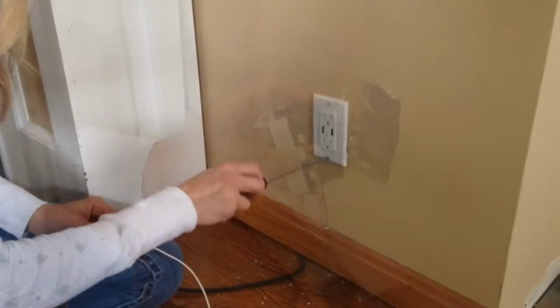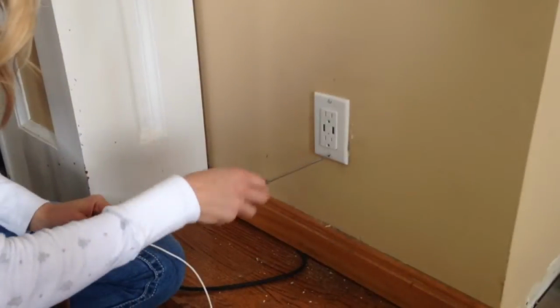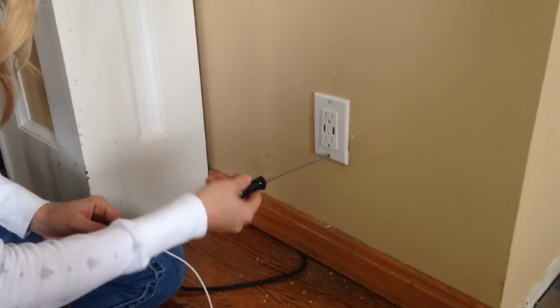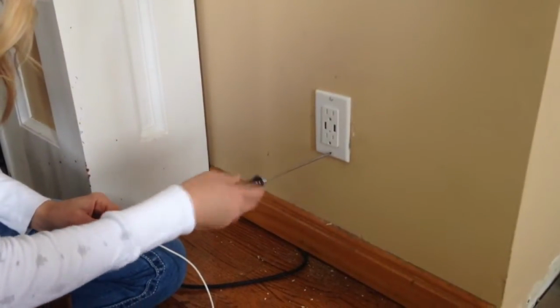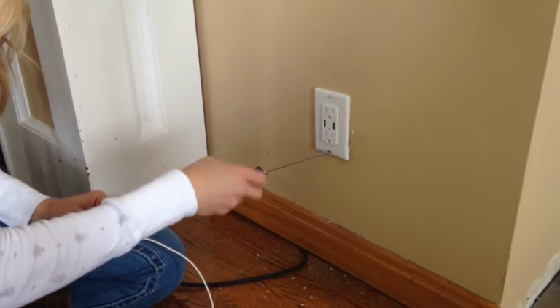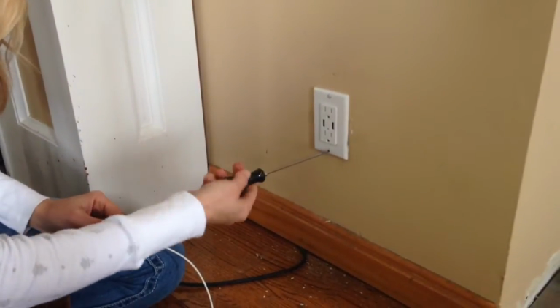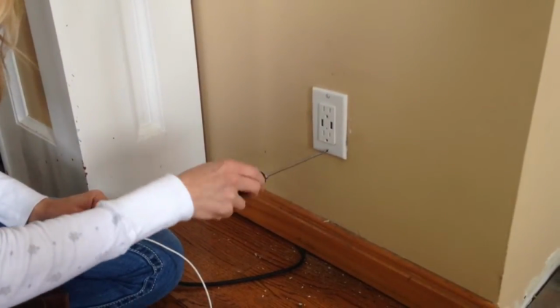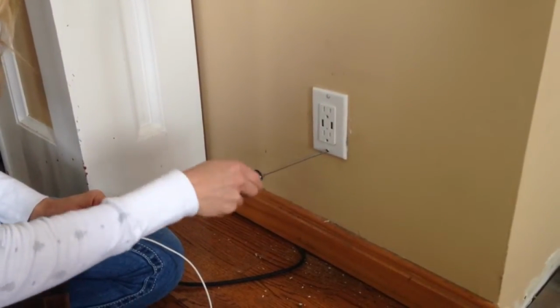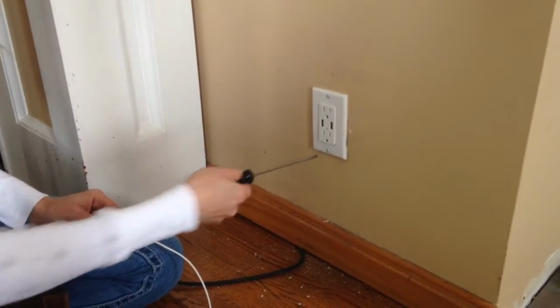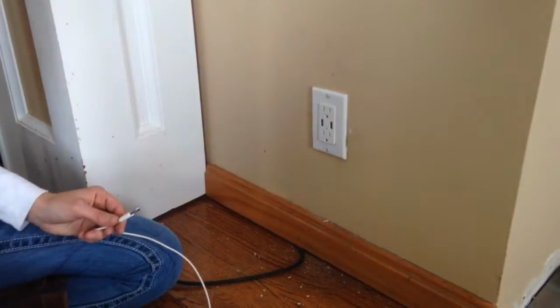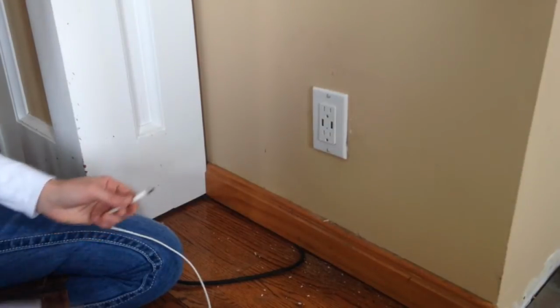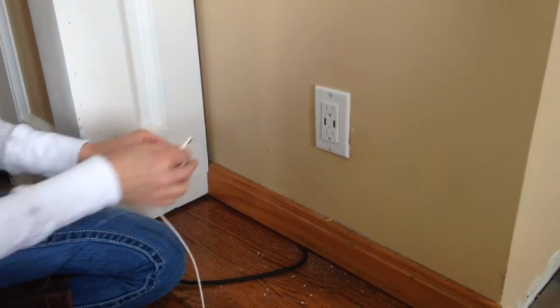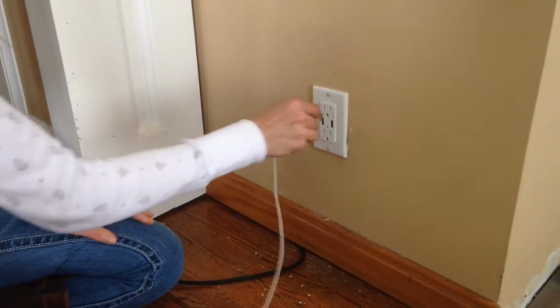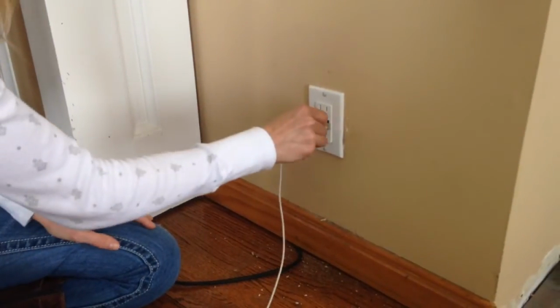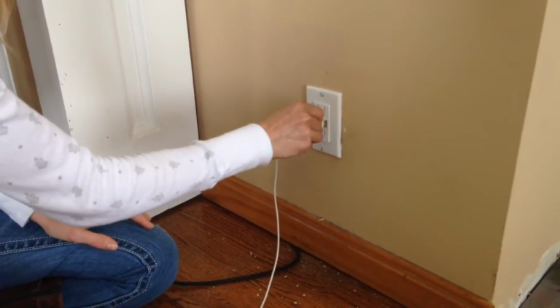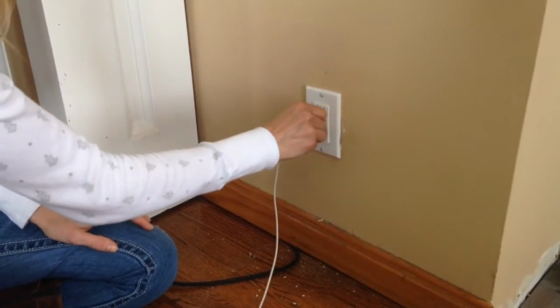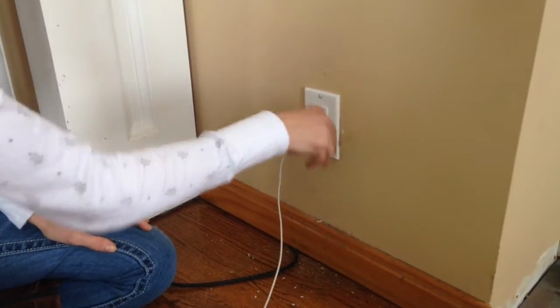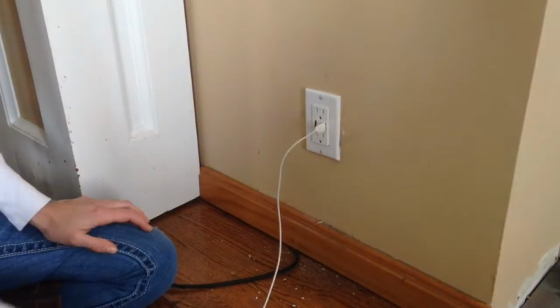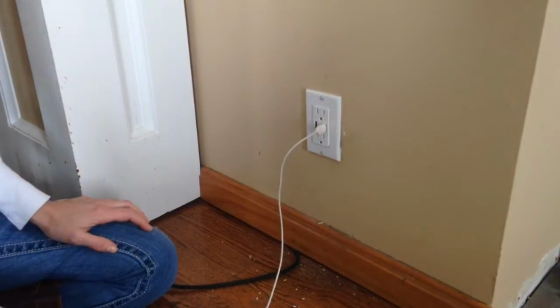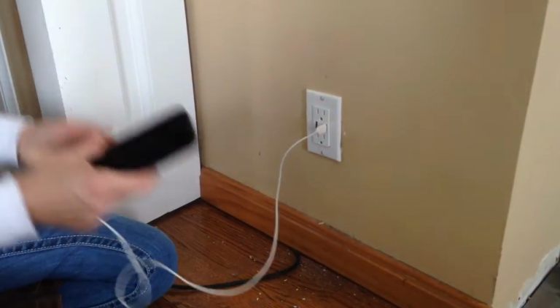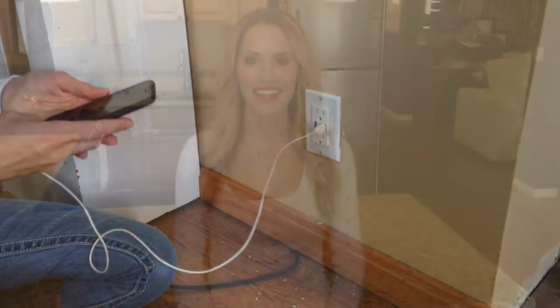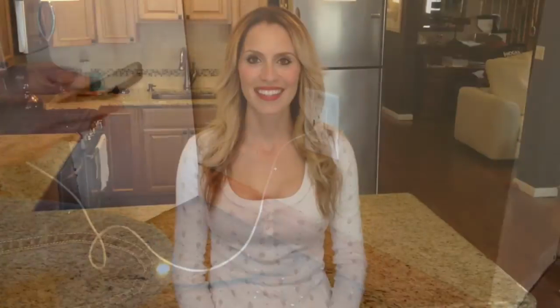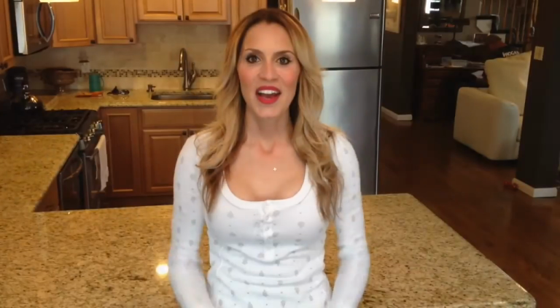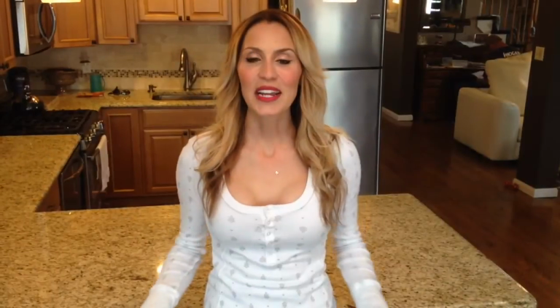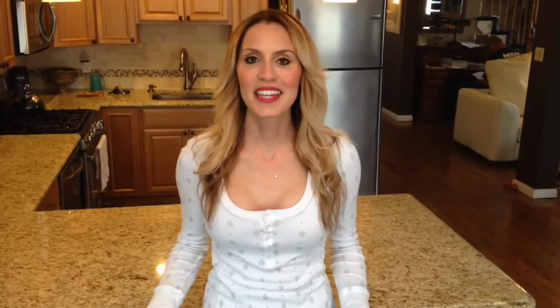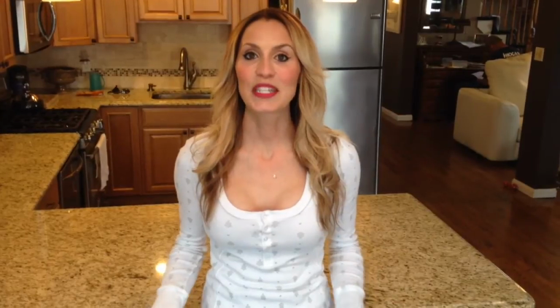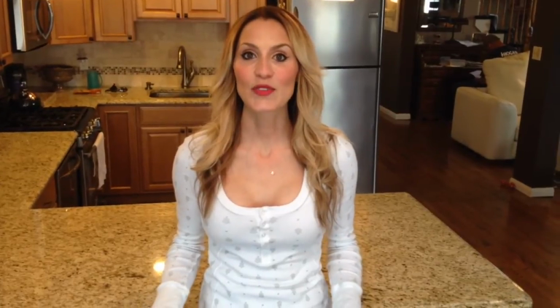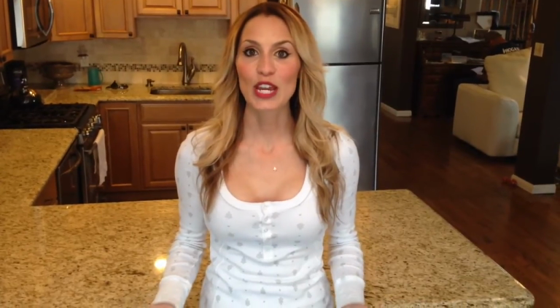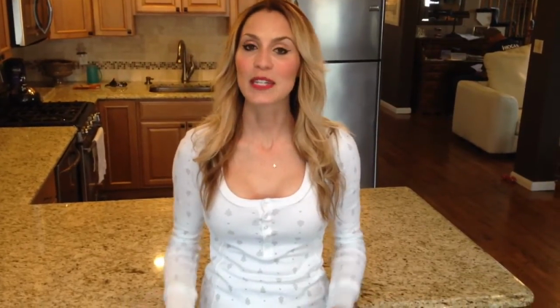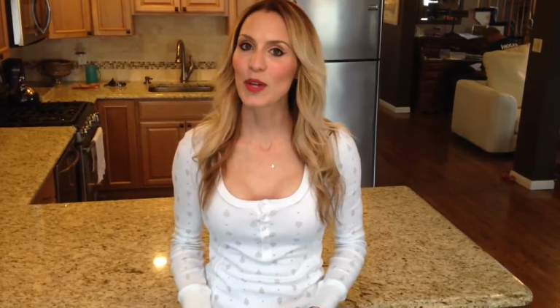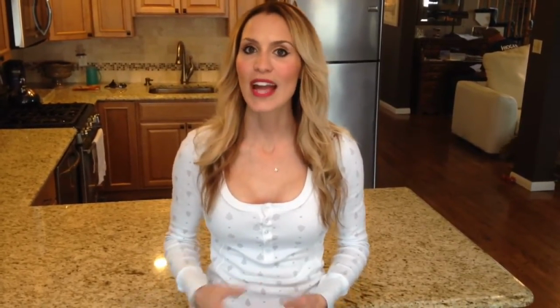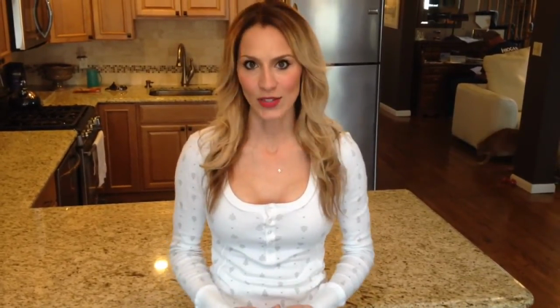Now that we've installed the outlet and put on the cover plate, we're ready to charge our phone. Great. Alright, that's it — we've successfully changed a dimmer switch and an outlet.